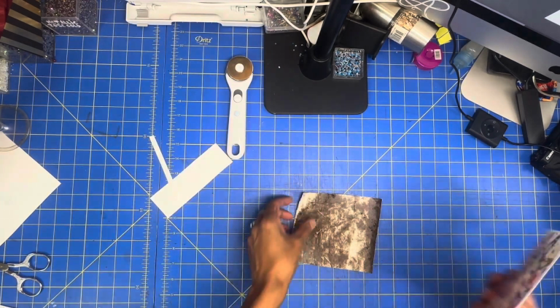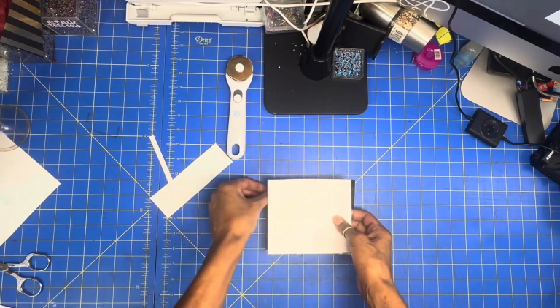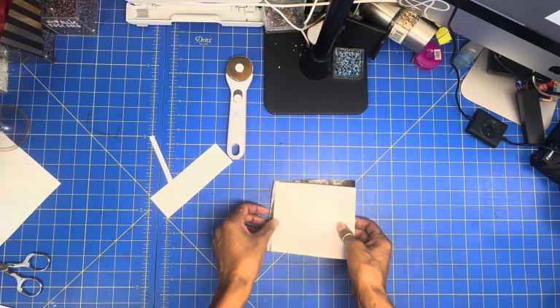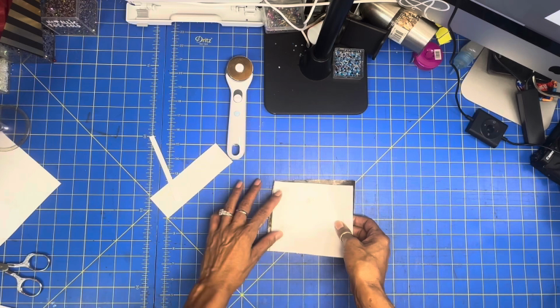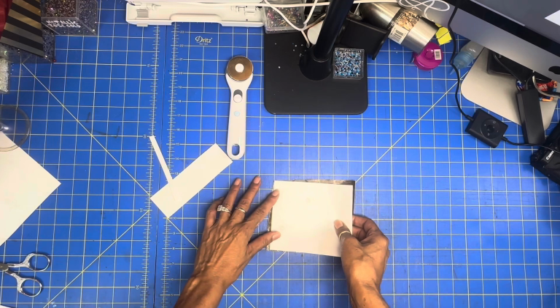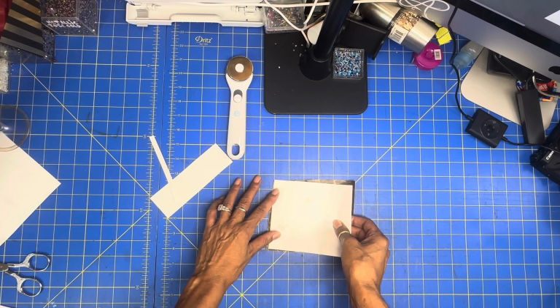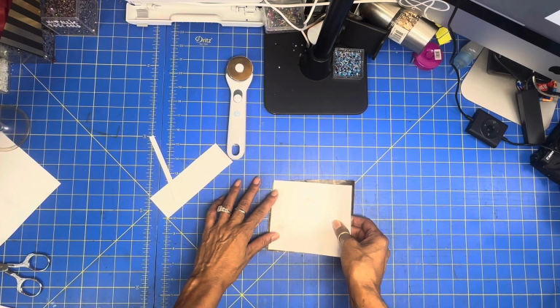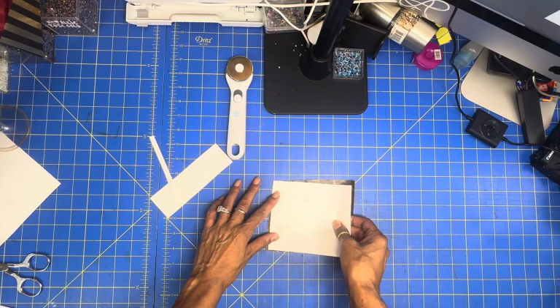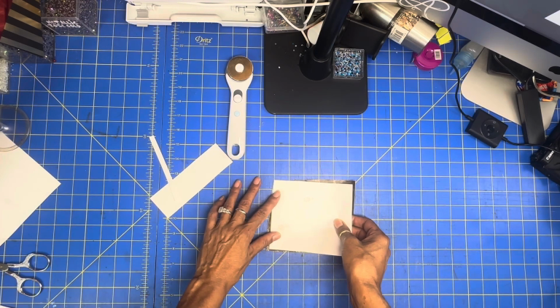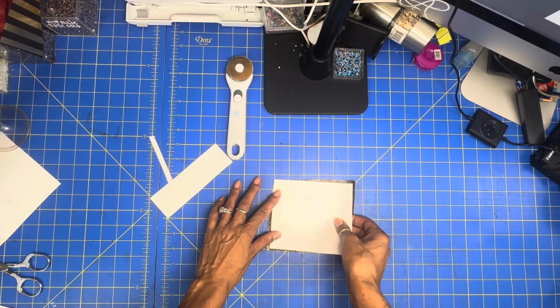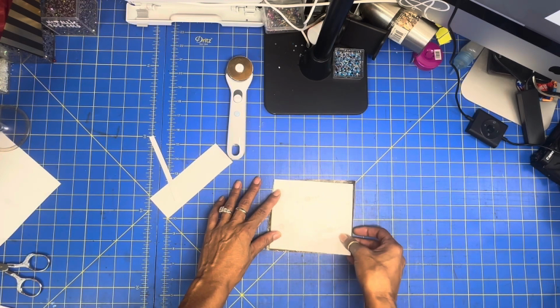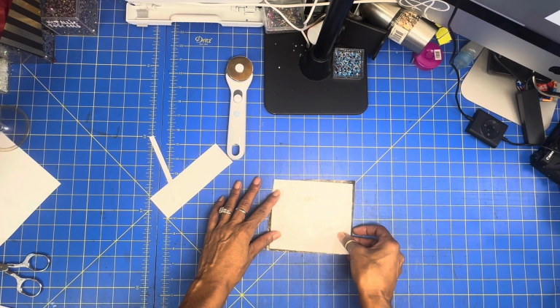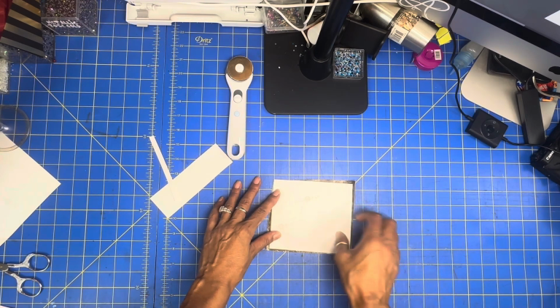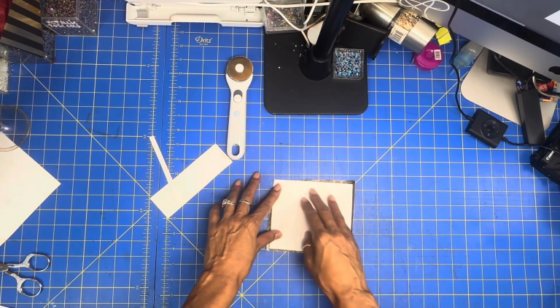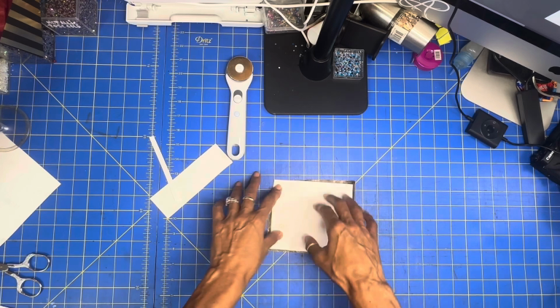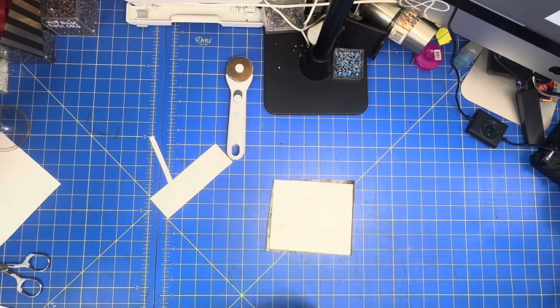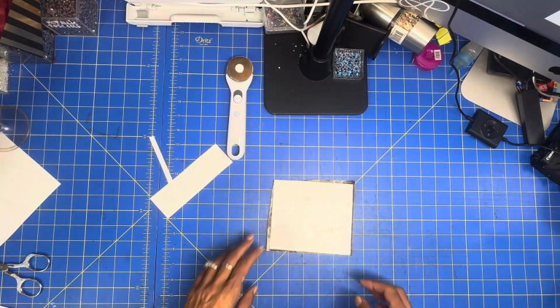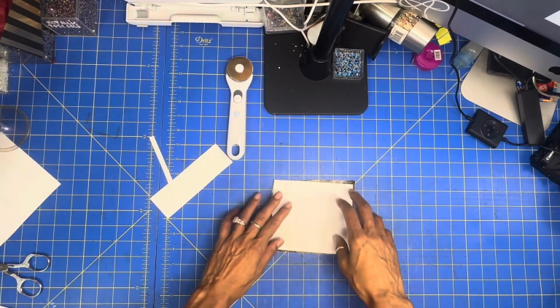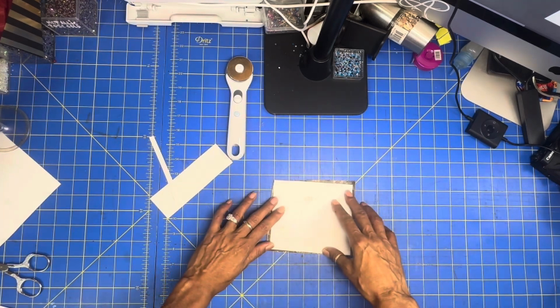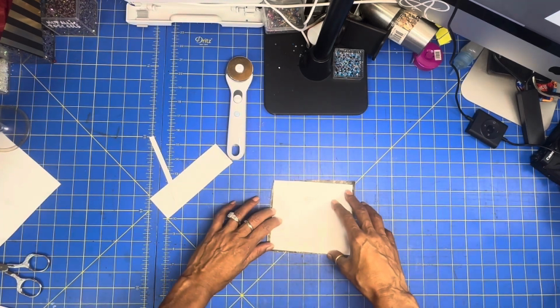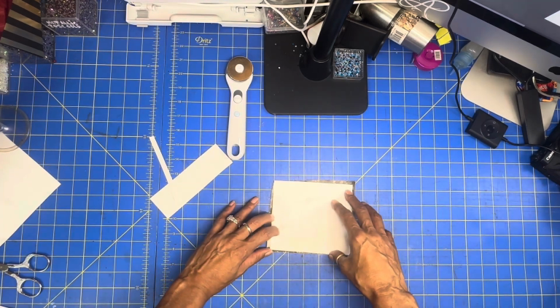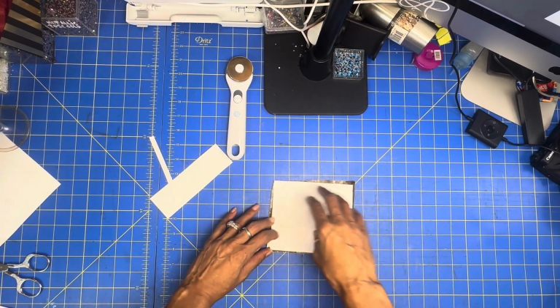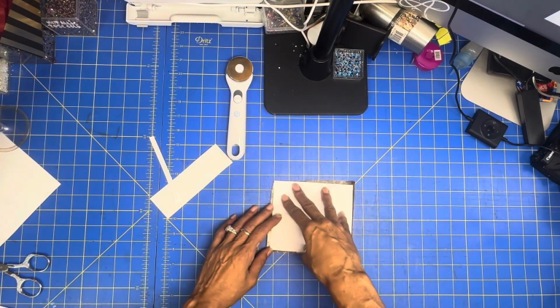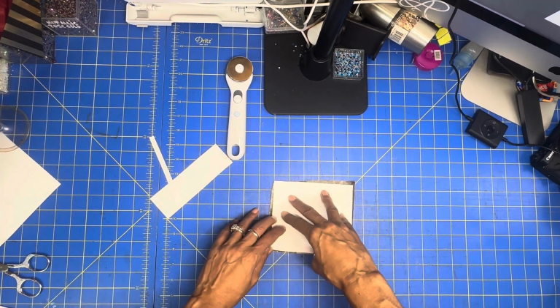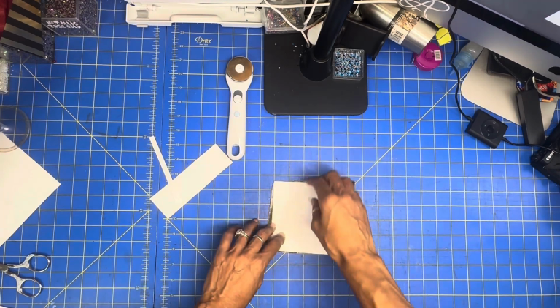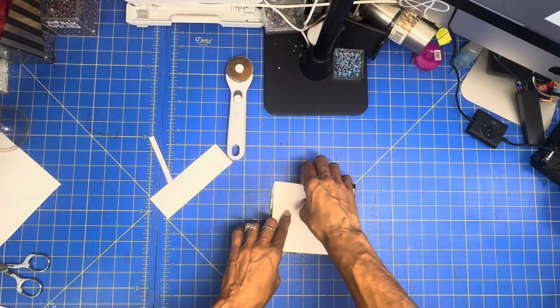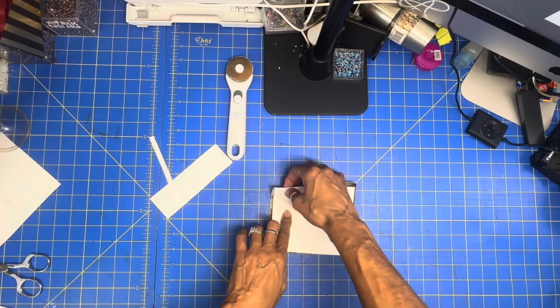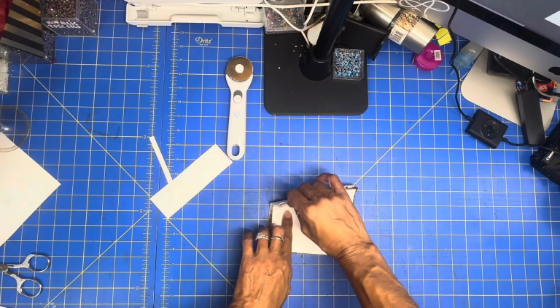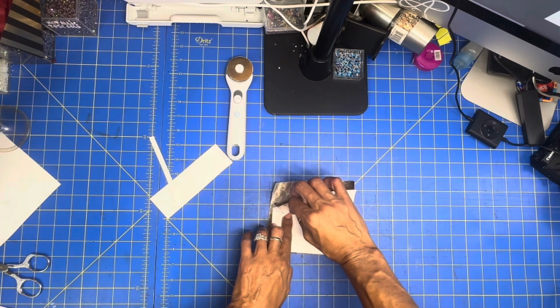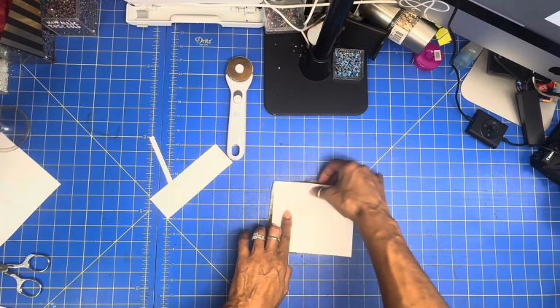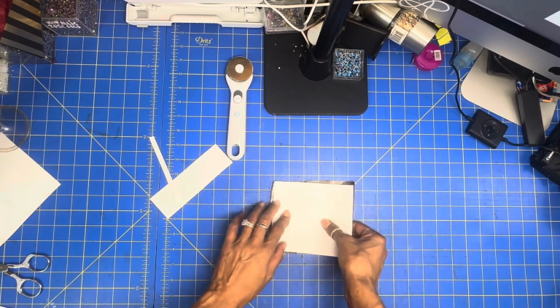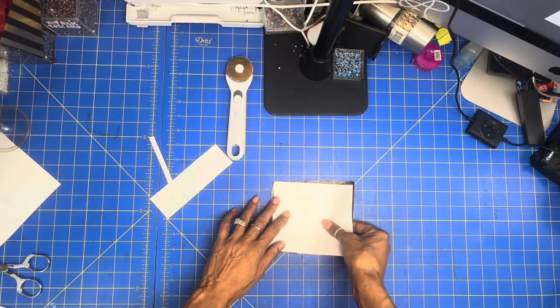Now let's add it to our piece of material. I just put my heat press on 400 degrees and we are going to sub this for 60 seconds.